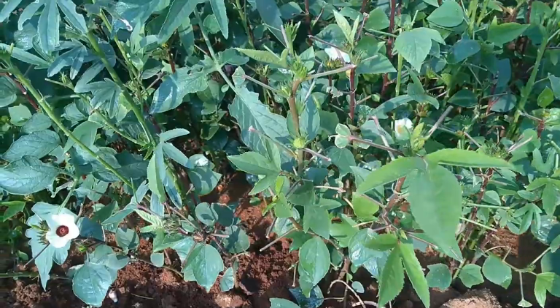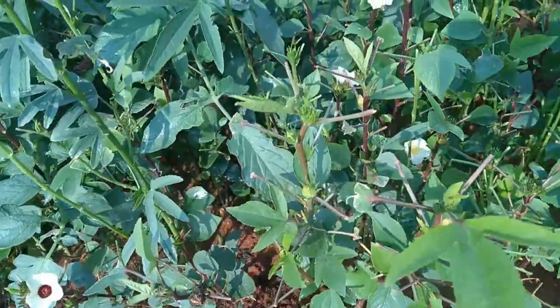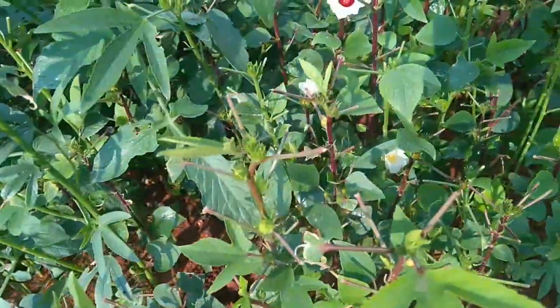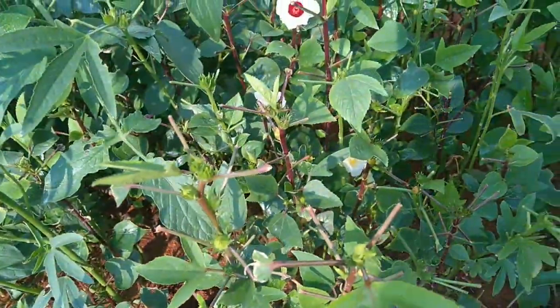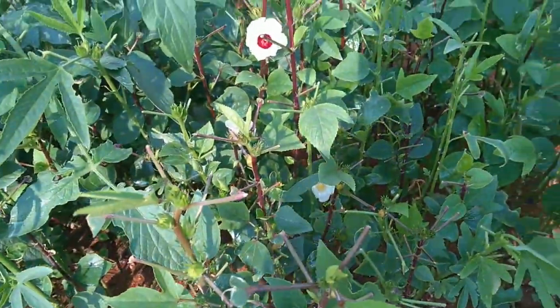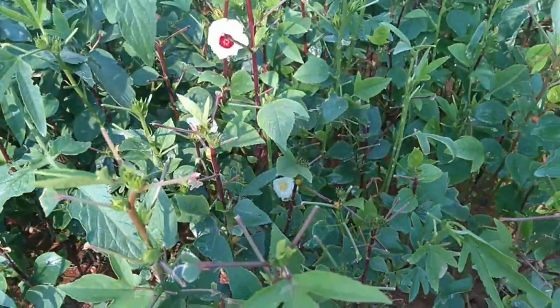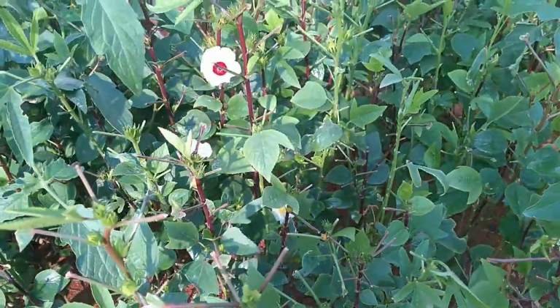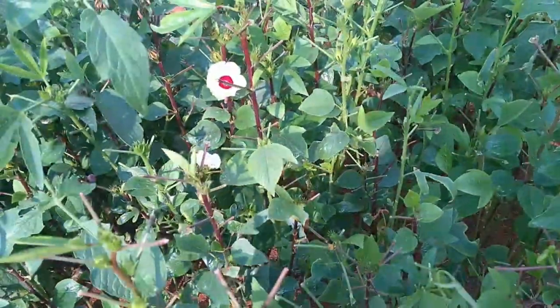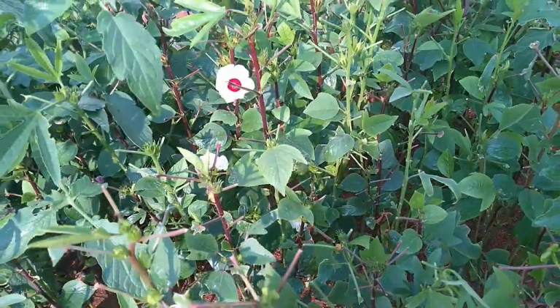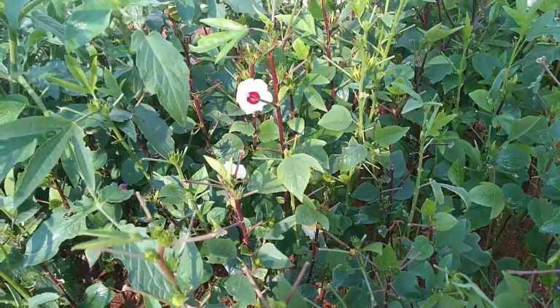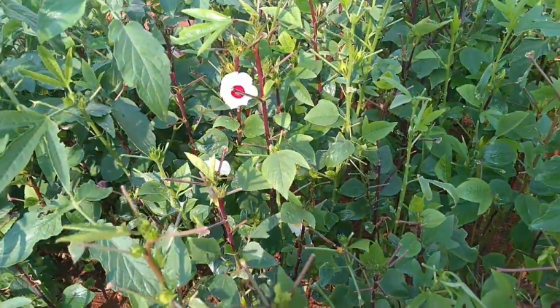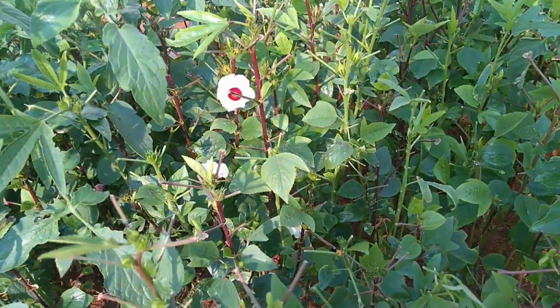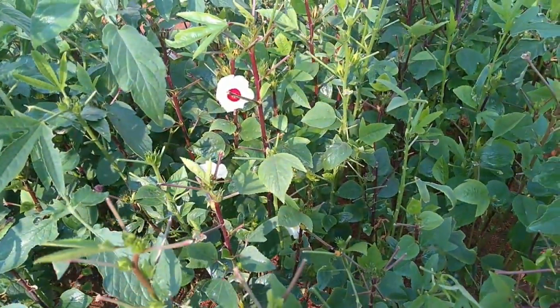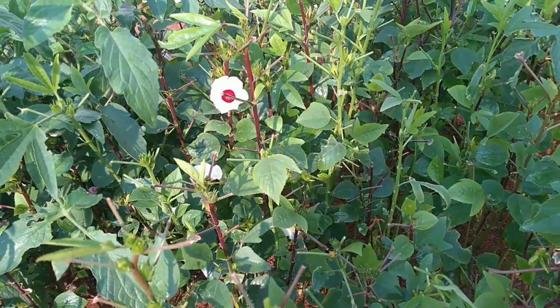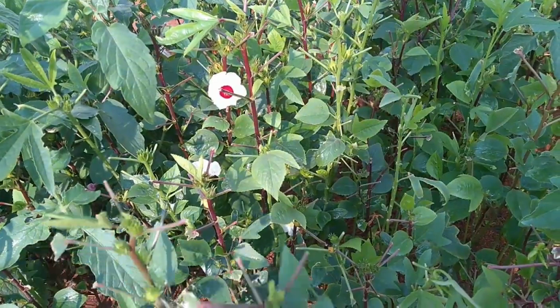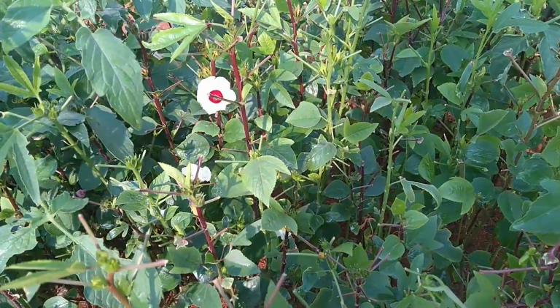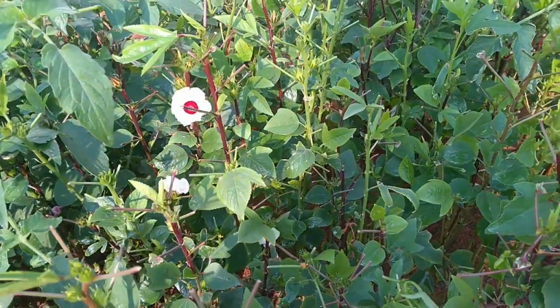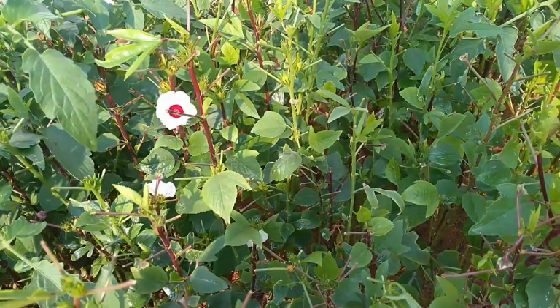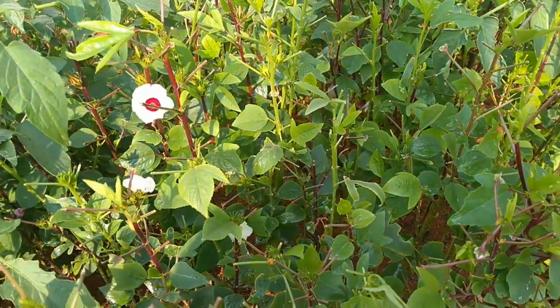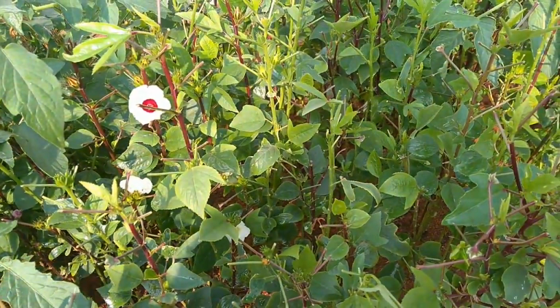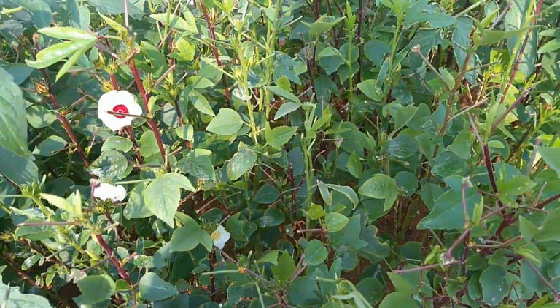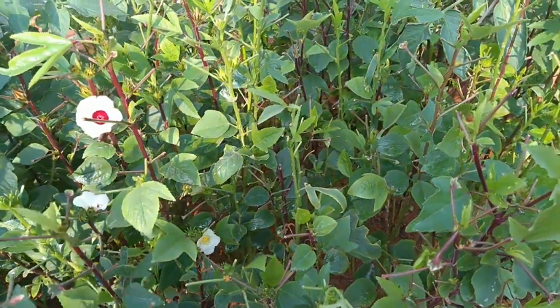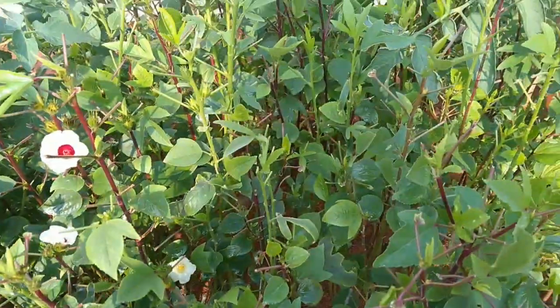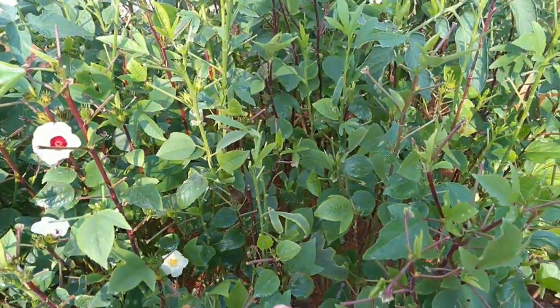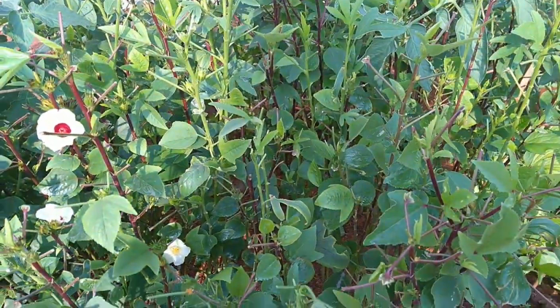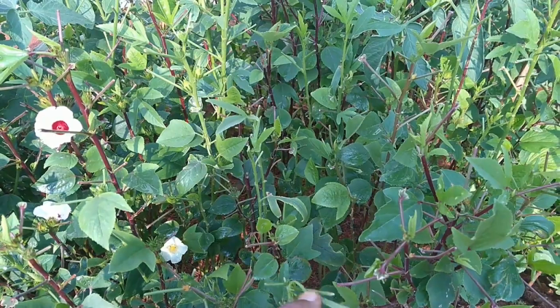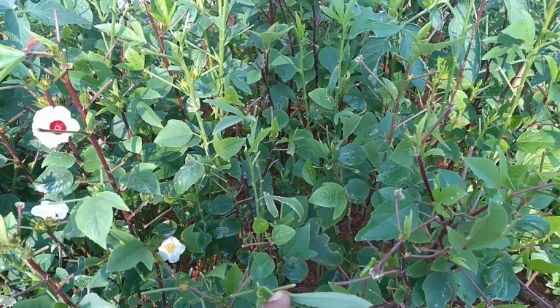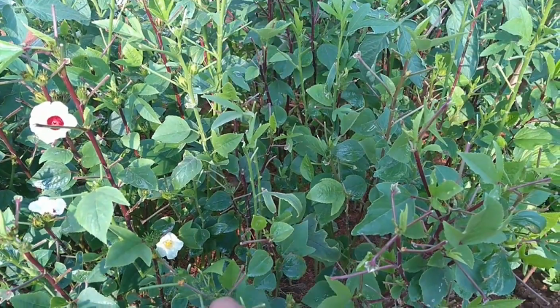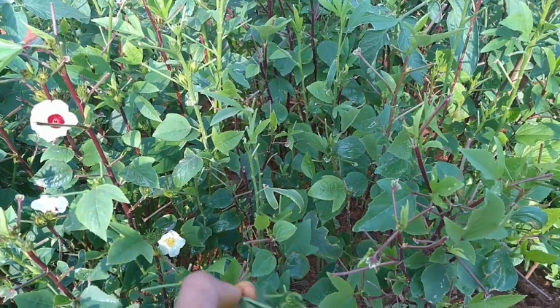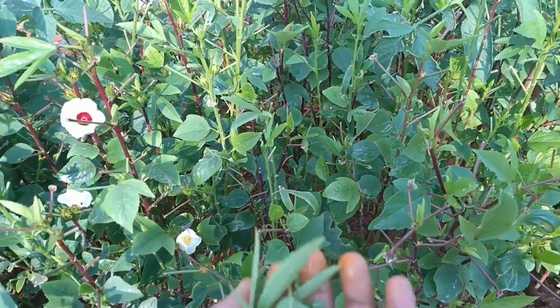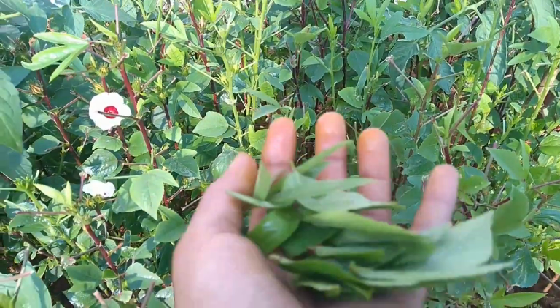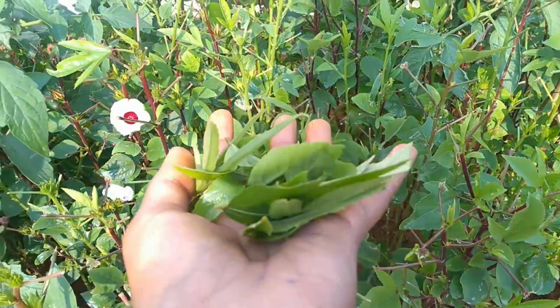This plant grows amazingly in containers too. So all the container gardeners out there, this is the best plant to grow as well — do consider it once.